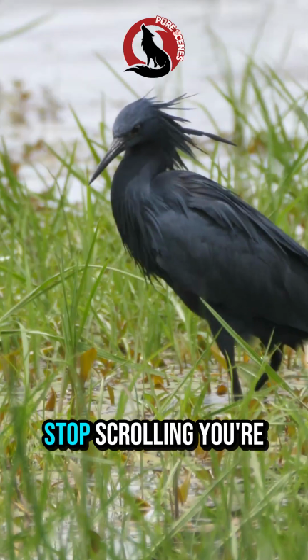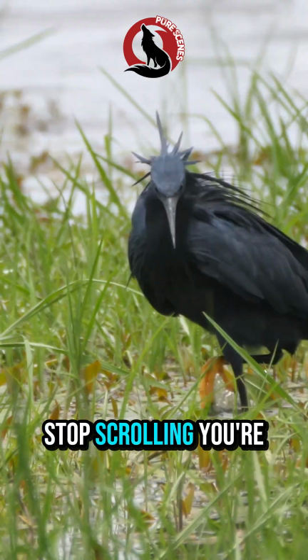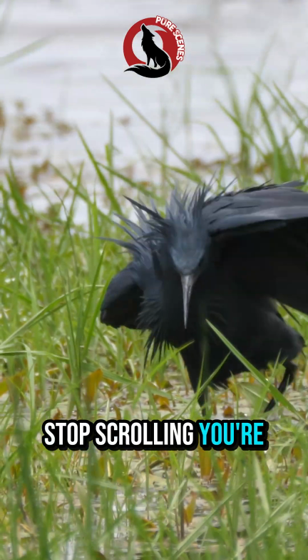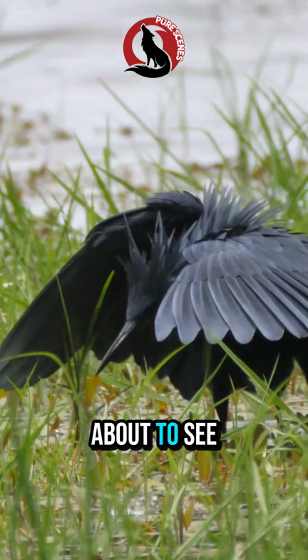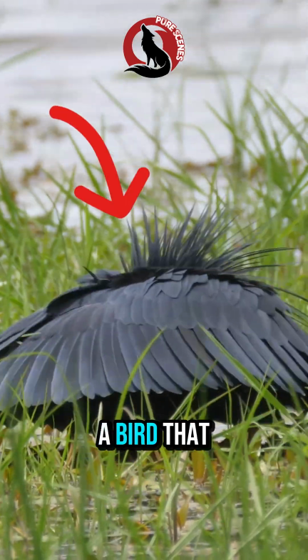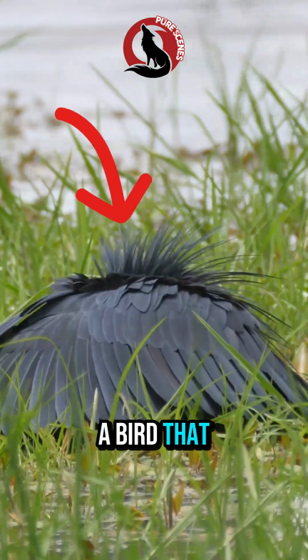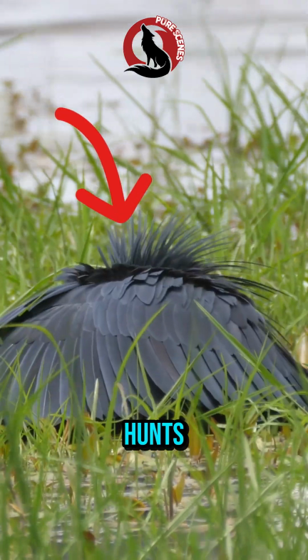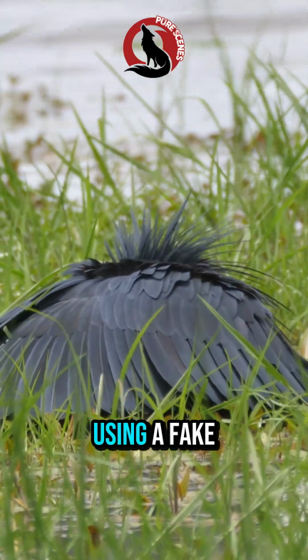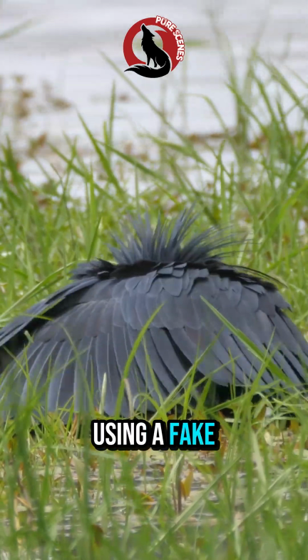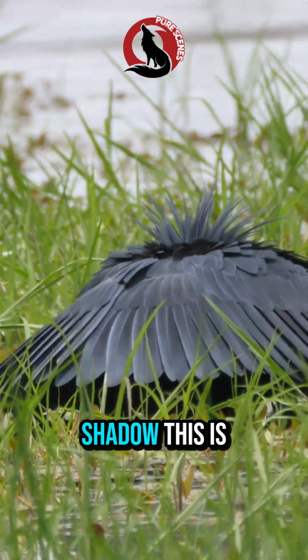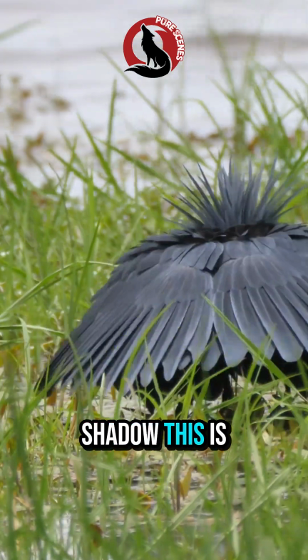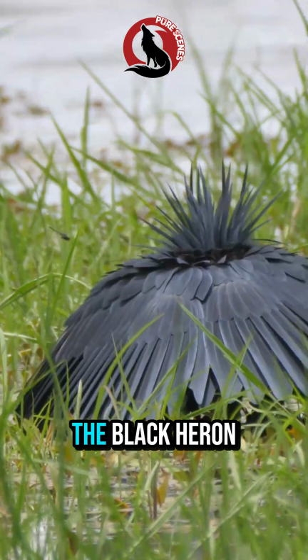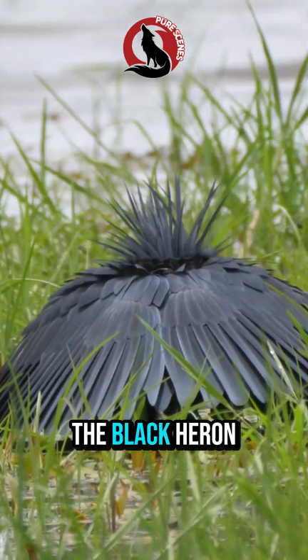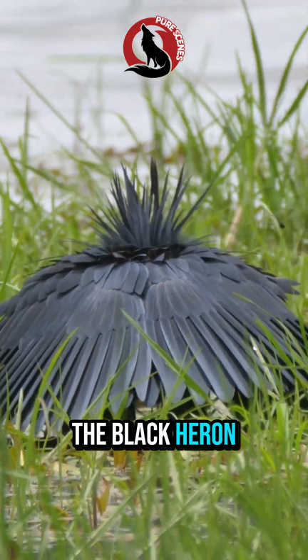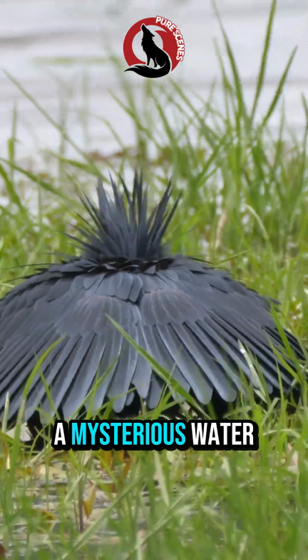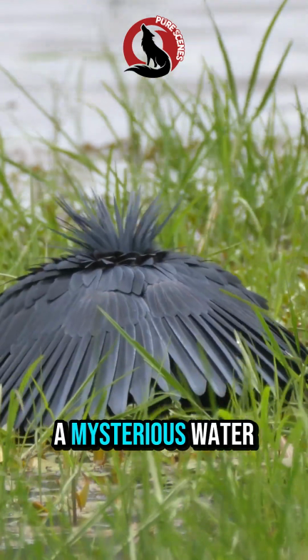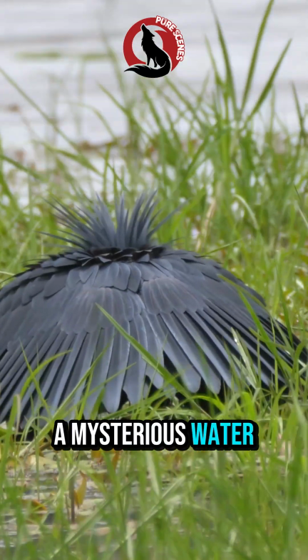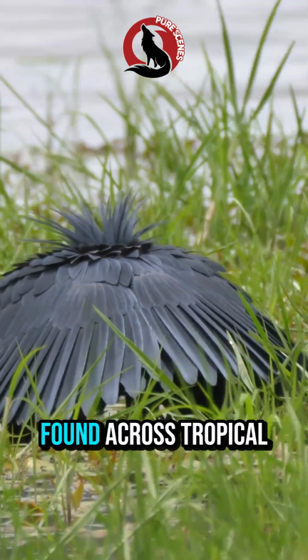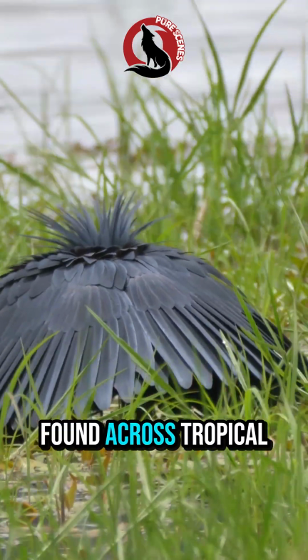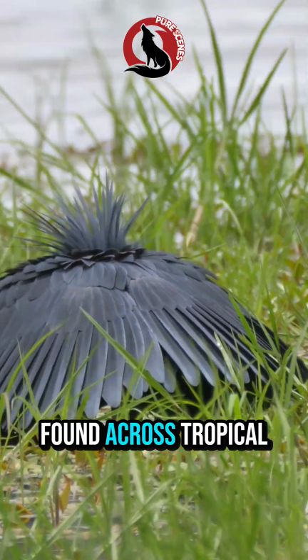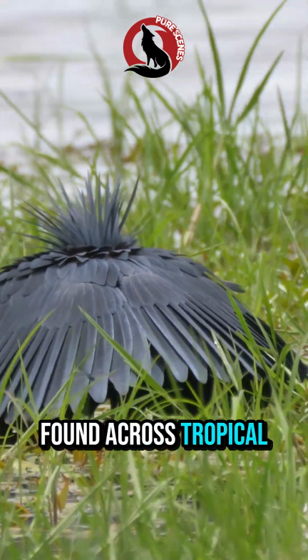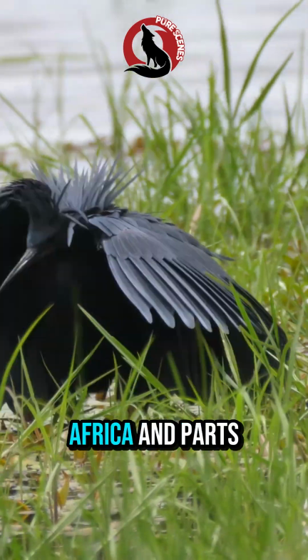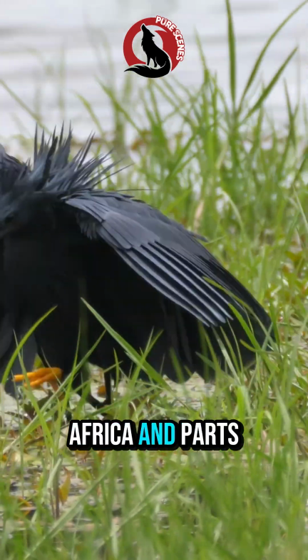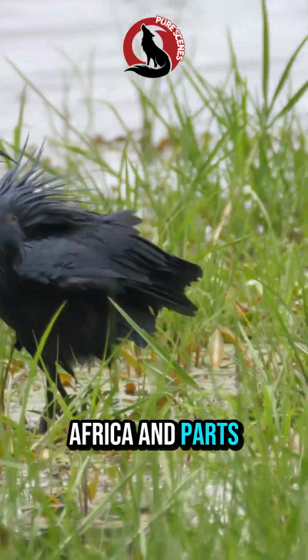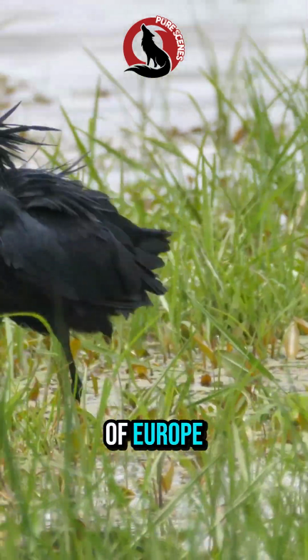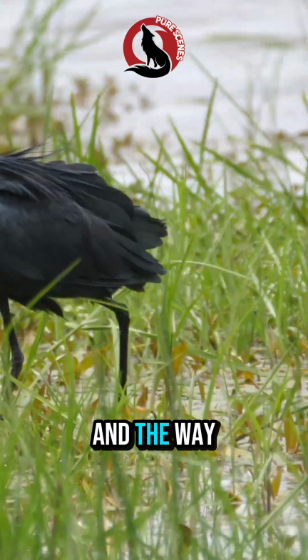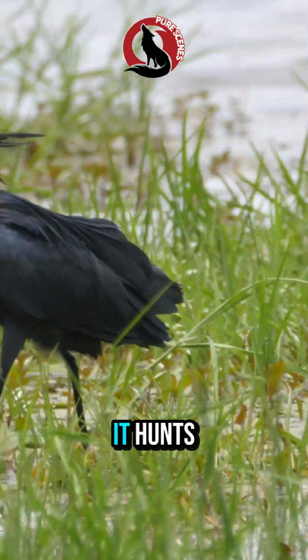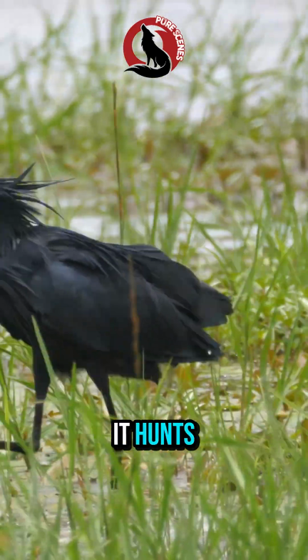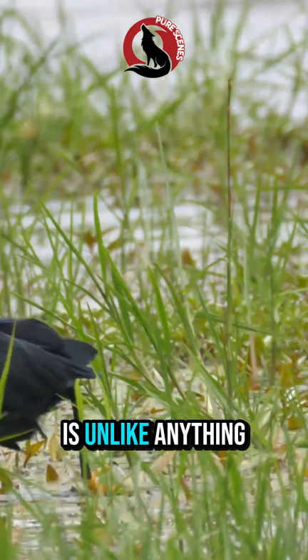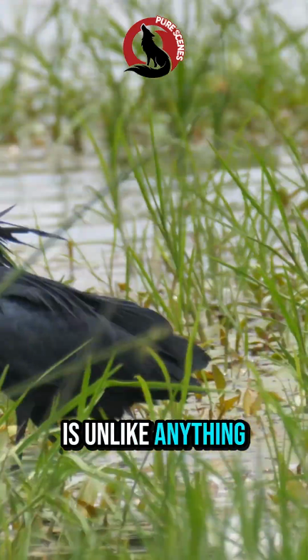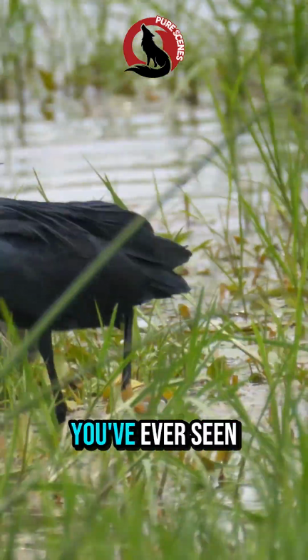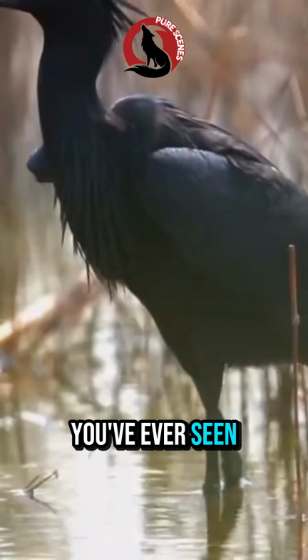Stop scrolling. You're about to see a bird that hunts using a fake shadow. This is the Black Heron, a mysterious water bird found across tropical Africa and parts of Europe. And the way it hunts is unlike anything you've ever seen.